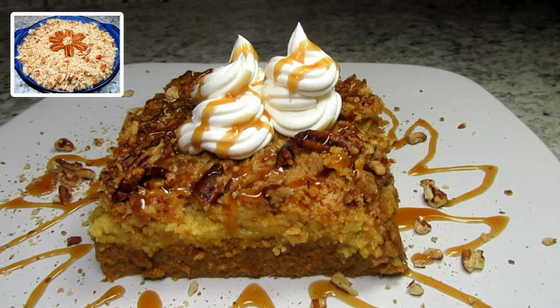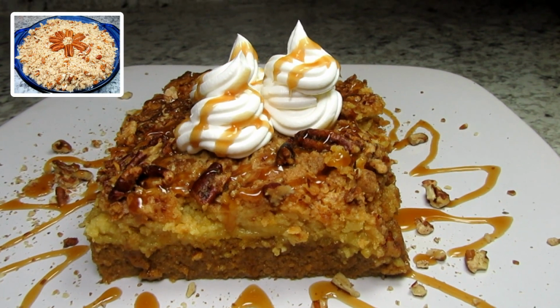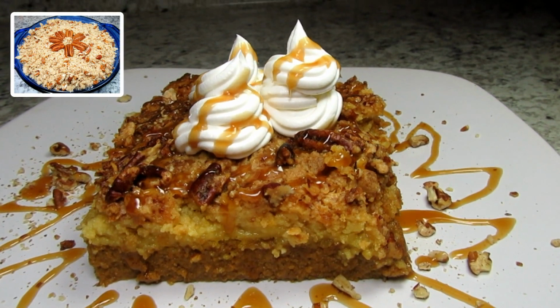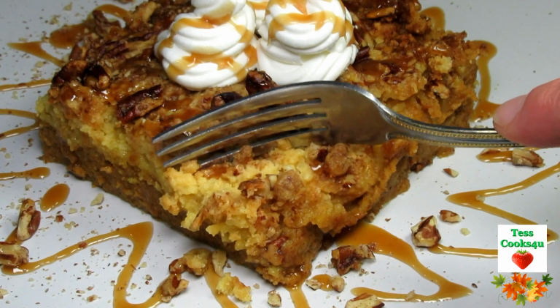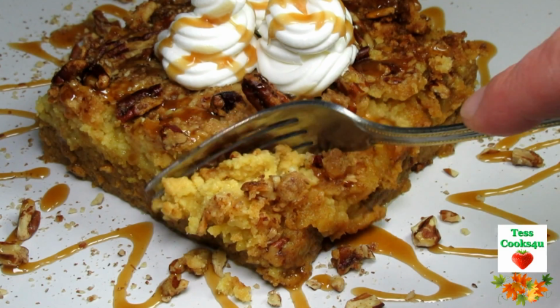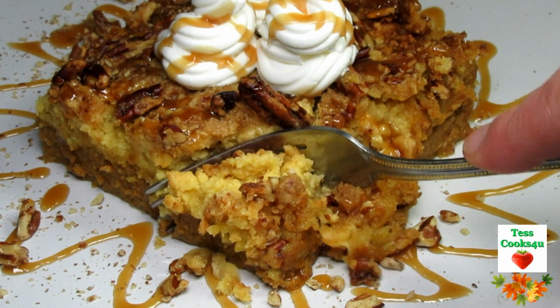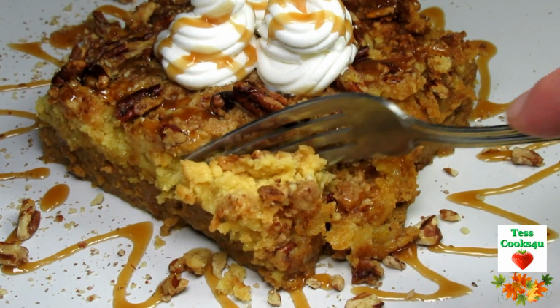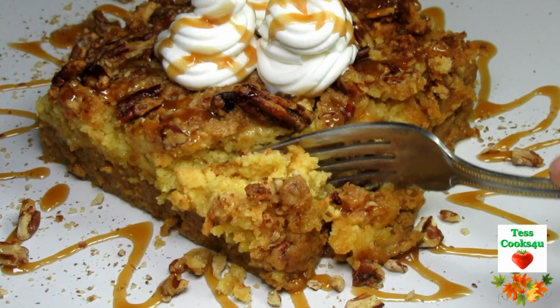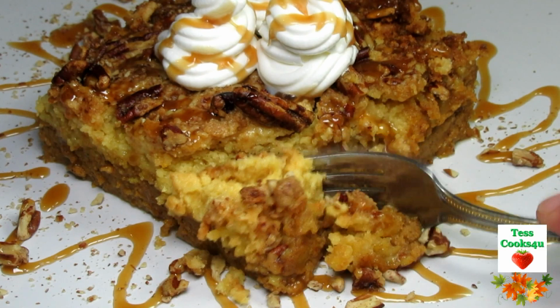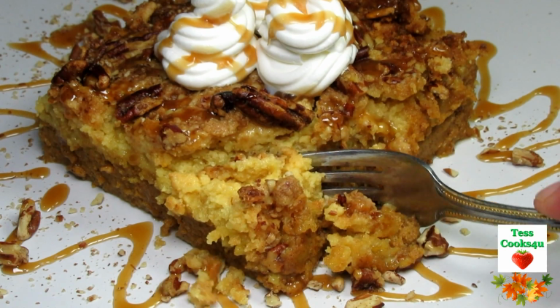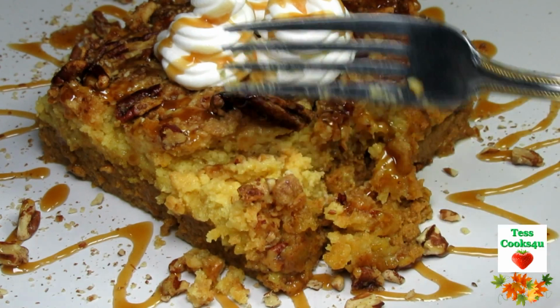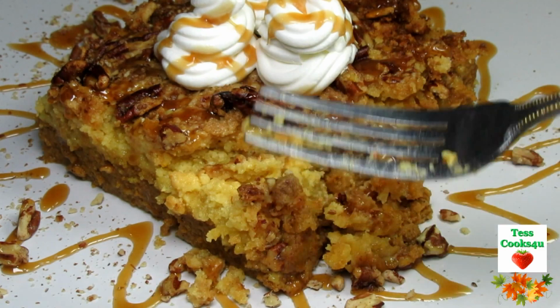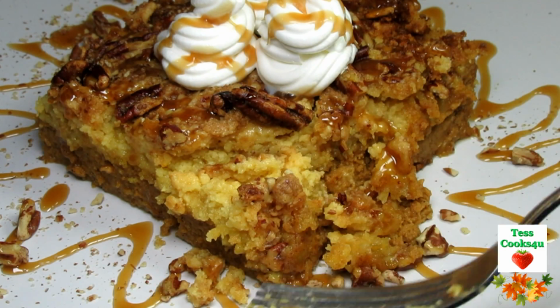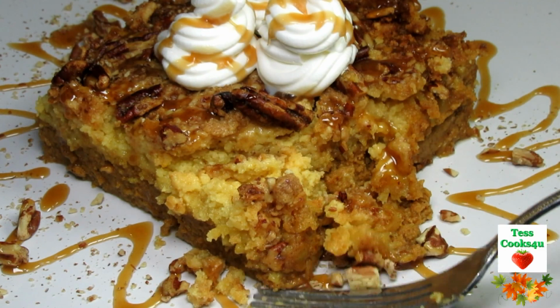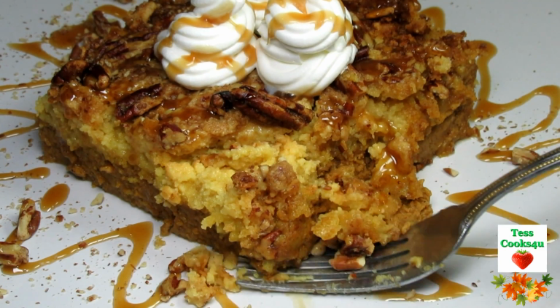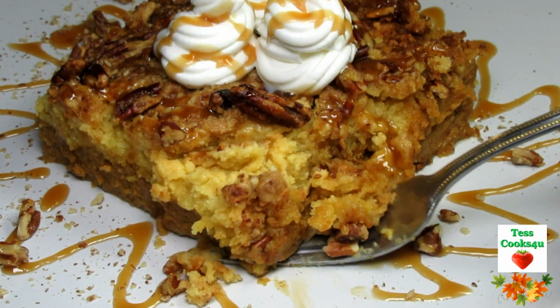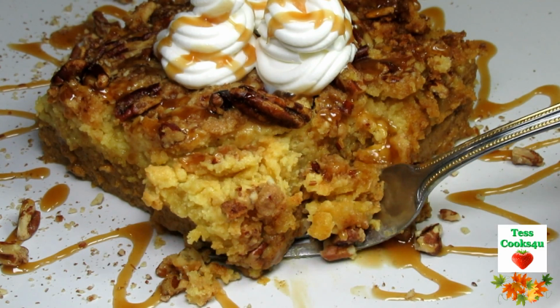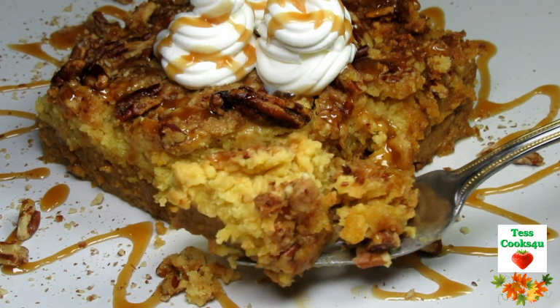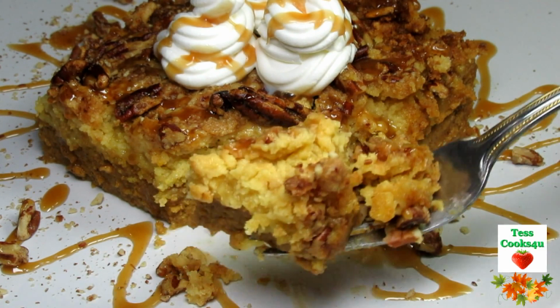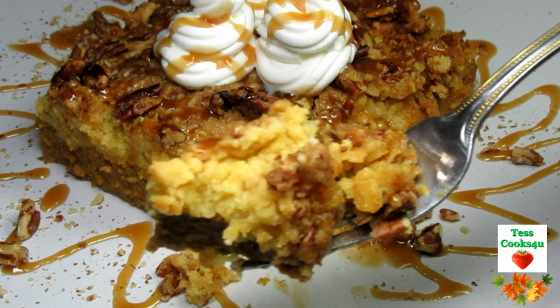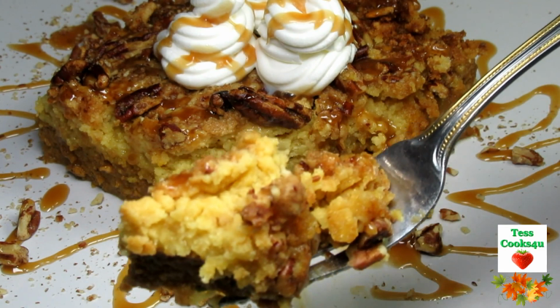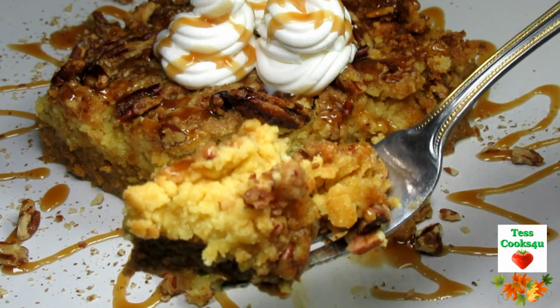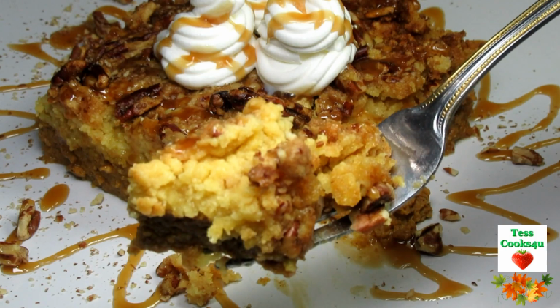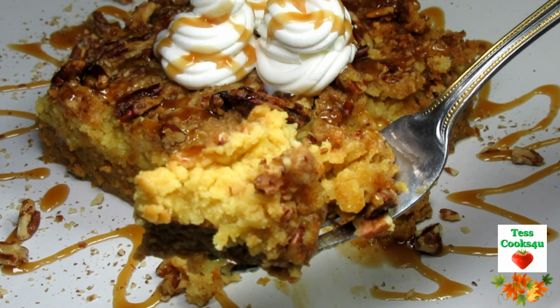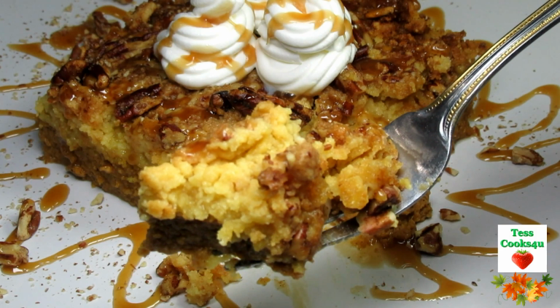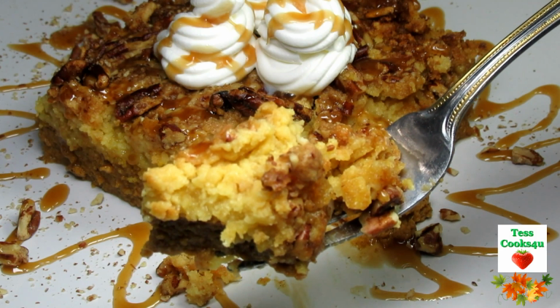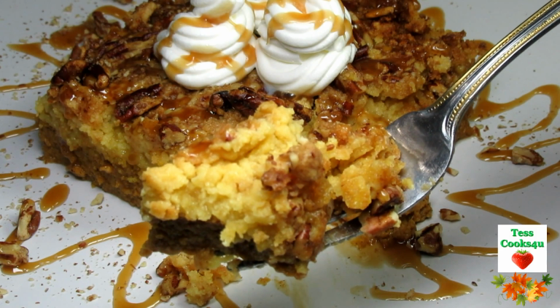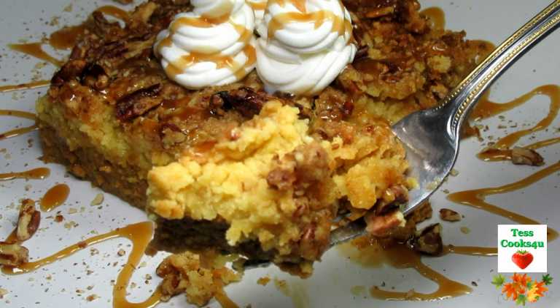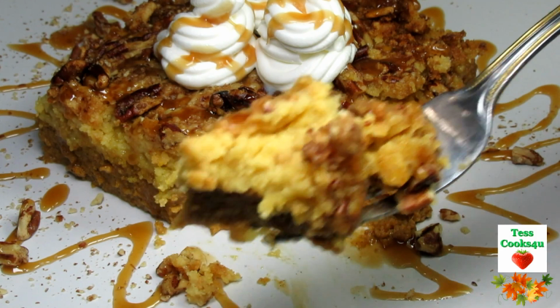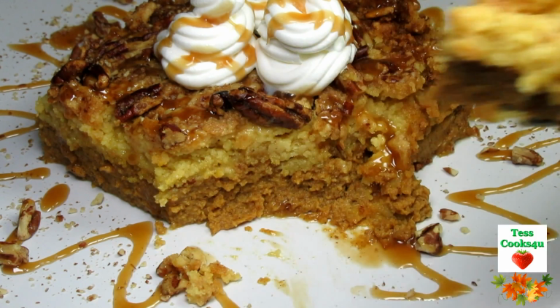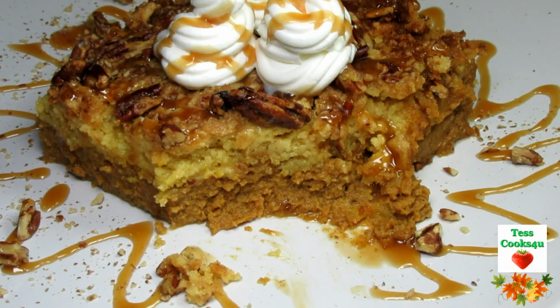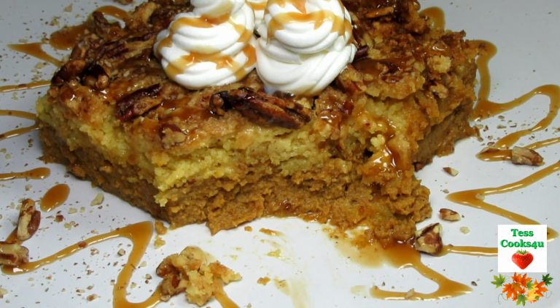You could serve the pumpkin cake as is, or top with some whipped cream and a little drizzle of caramel sauce. Or how about a side of vanilla ice cream? Just in time for the holiday table.